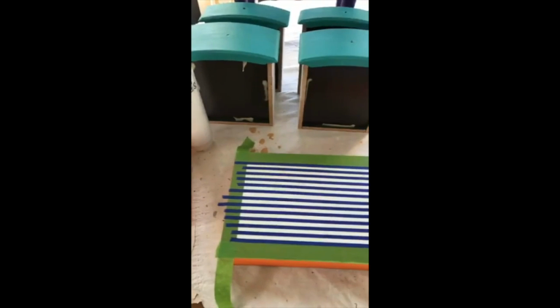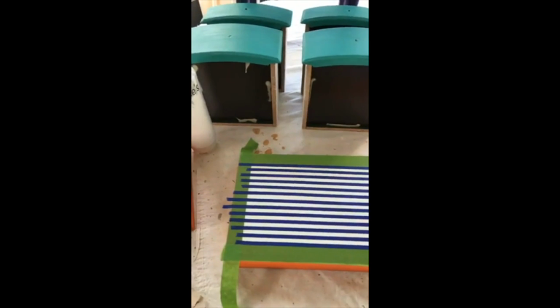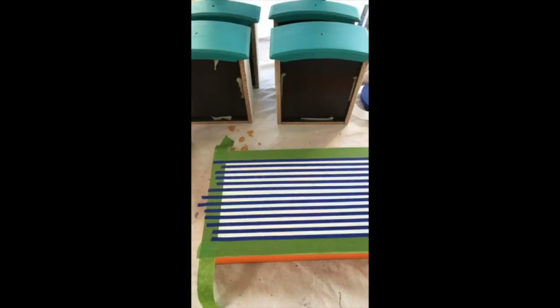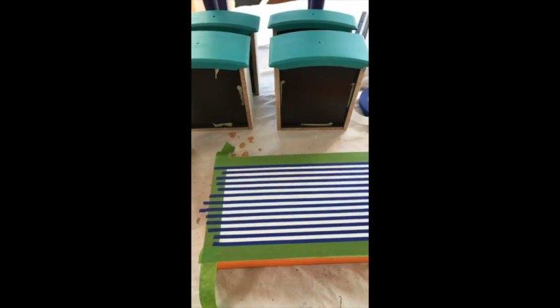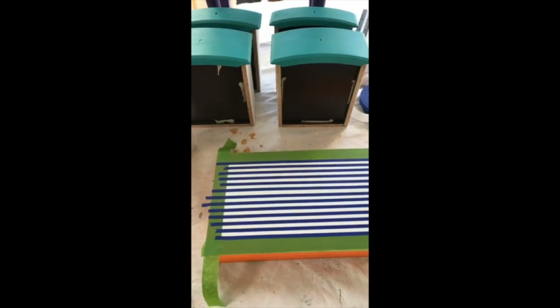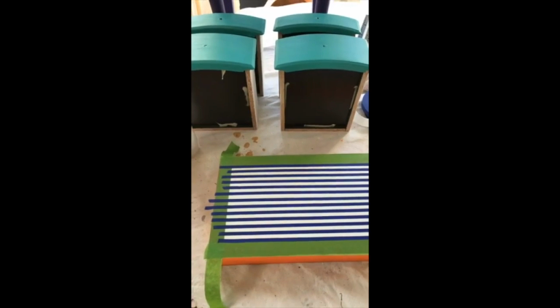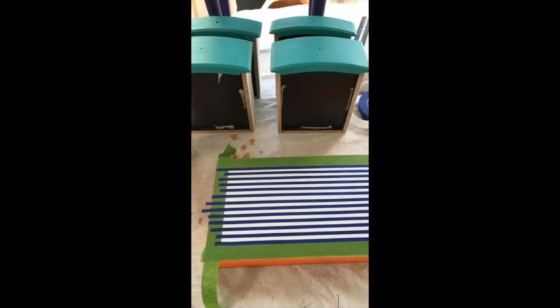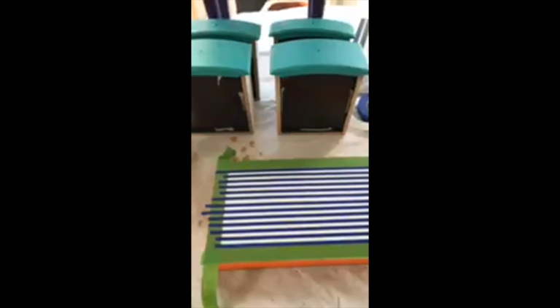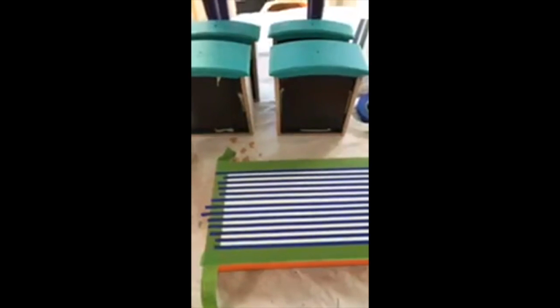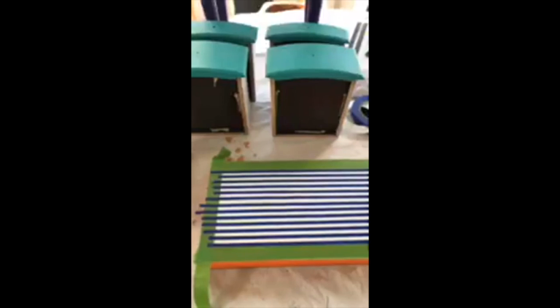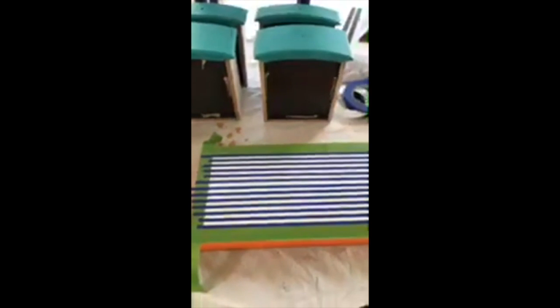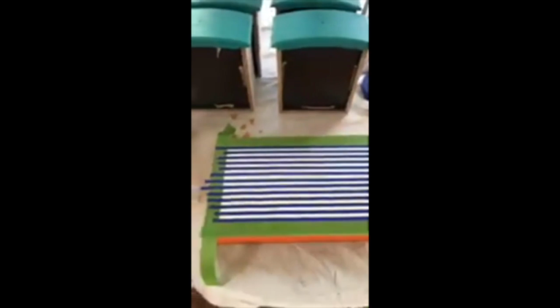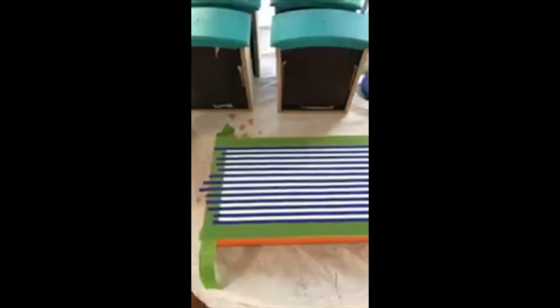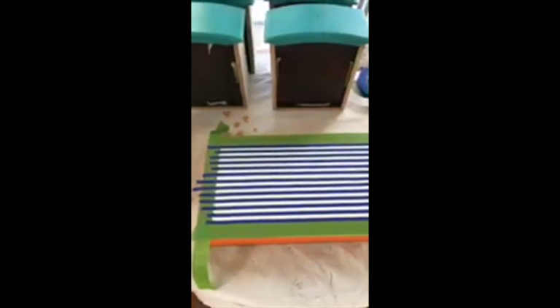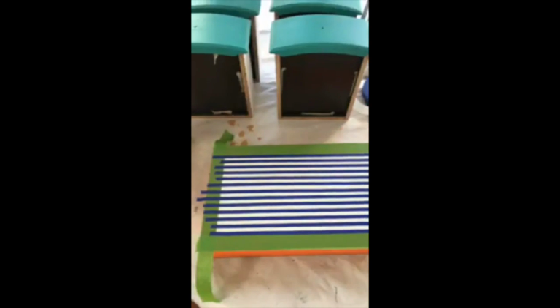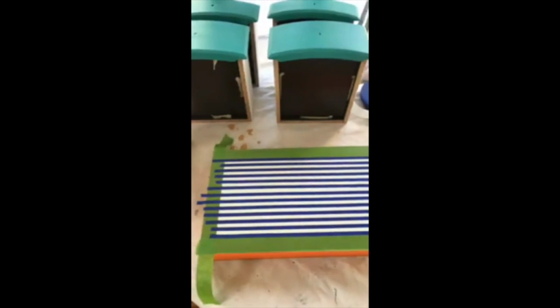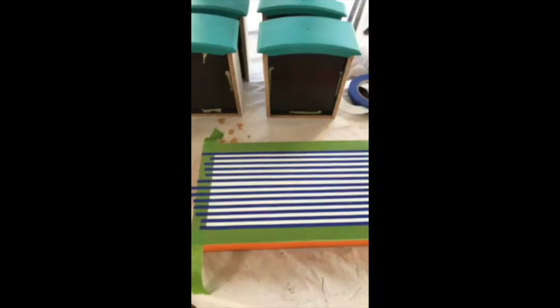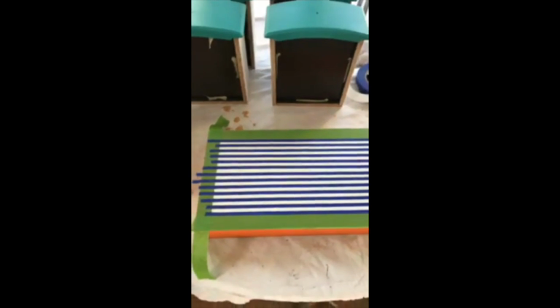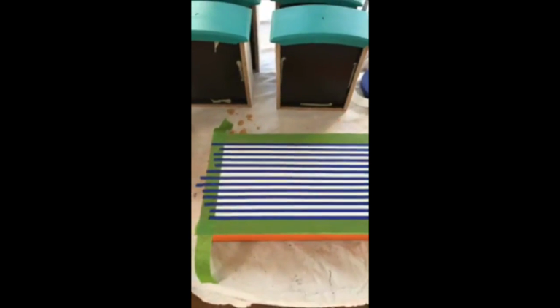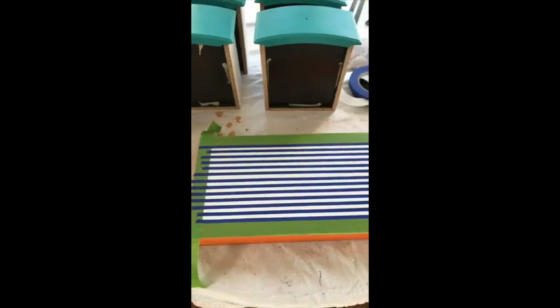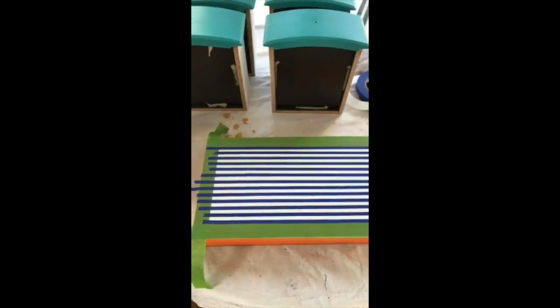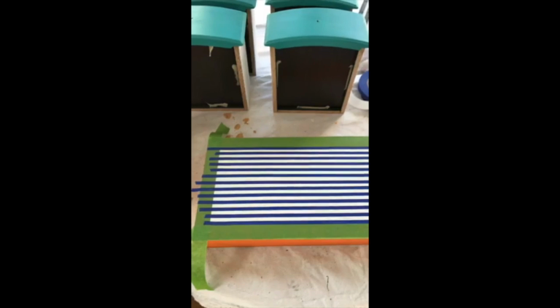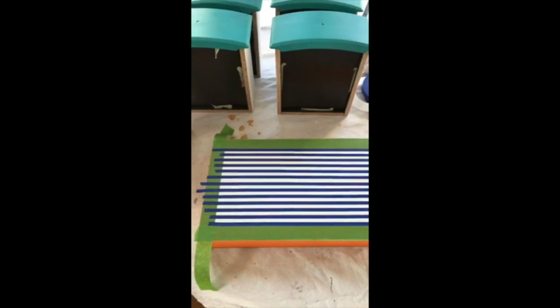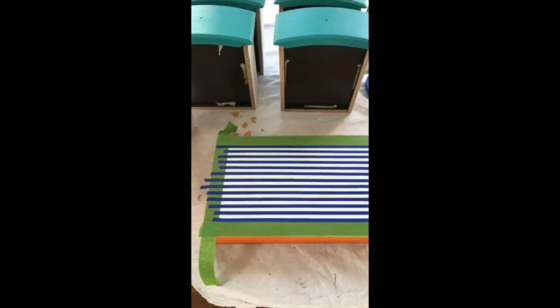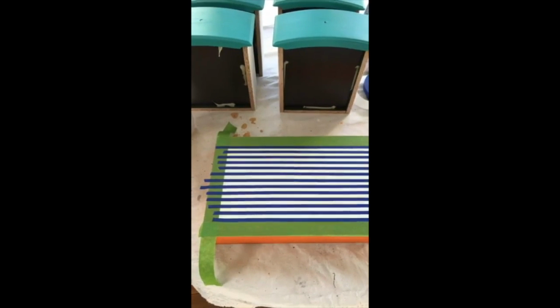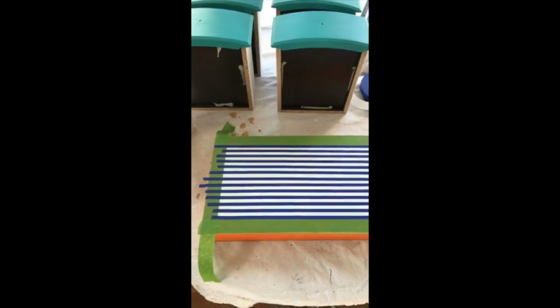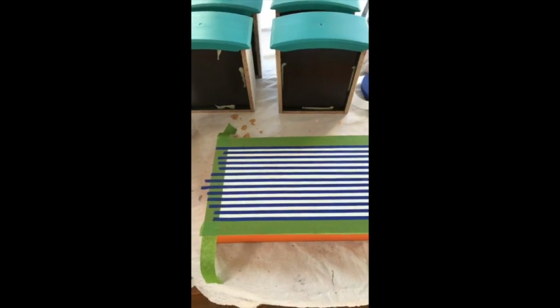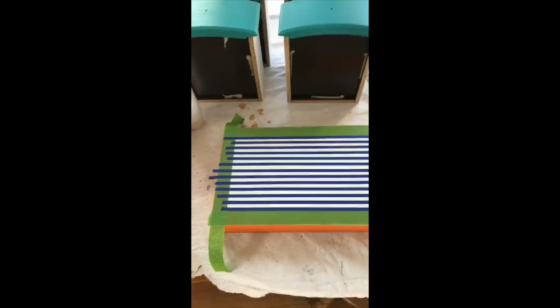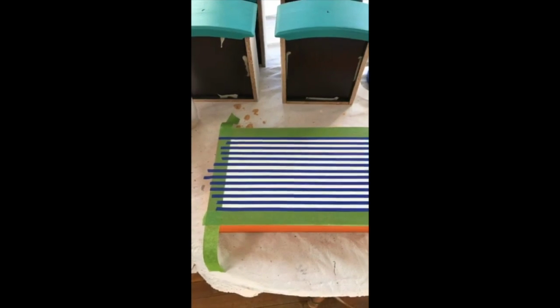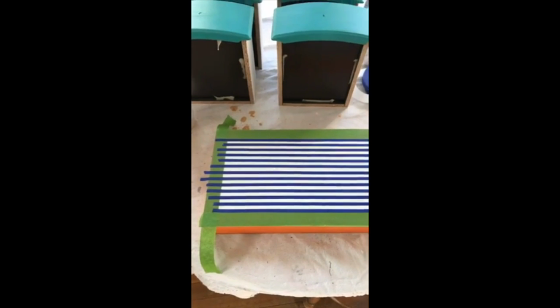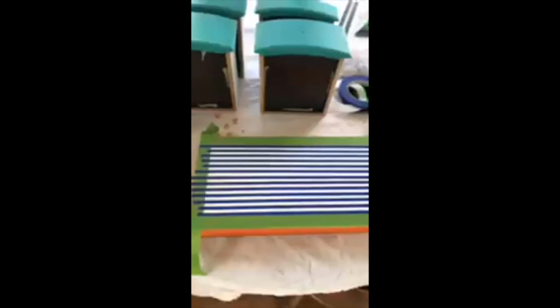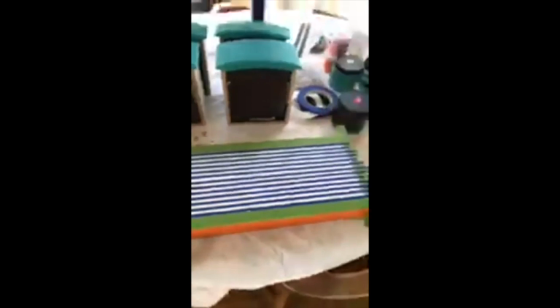Hello, I'm just jumping on for just a minute to show you my current project. I'm working on this jewelry armoire. I'm taking a class by Tracy Billion at Tracy's Fancy, and I'm doing my first set of stripes.